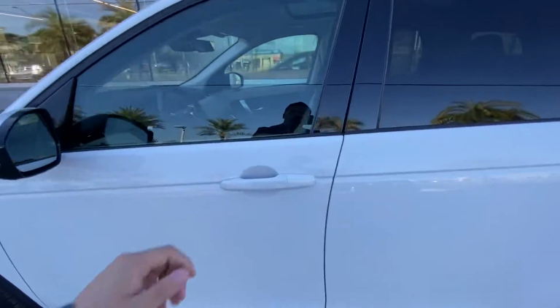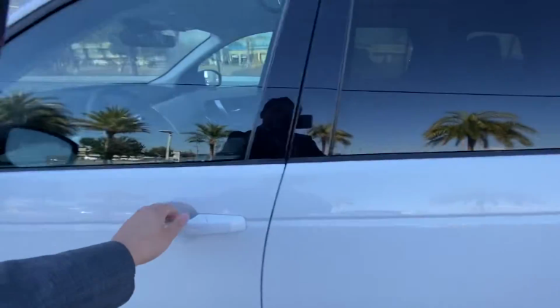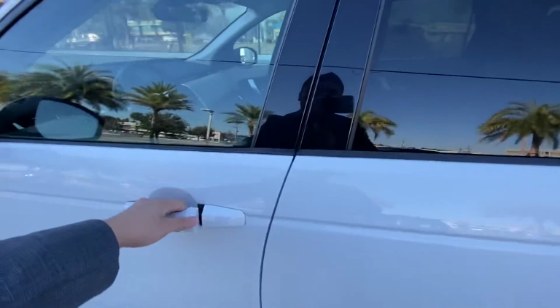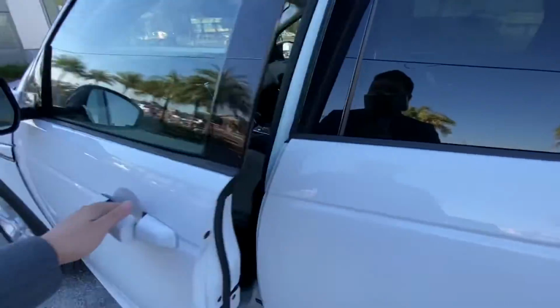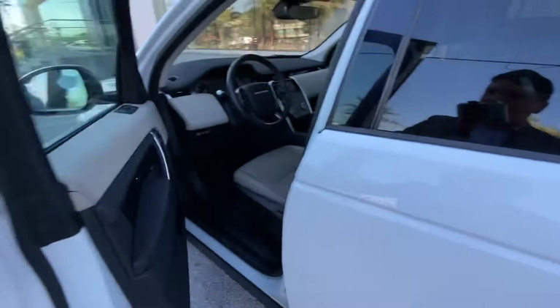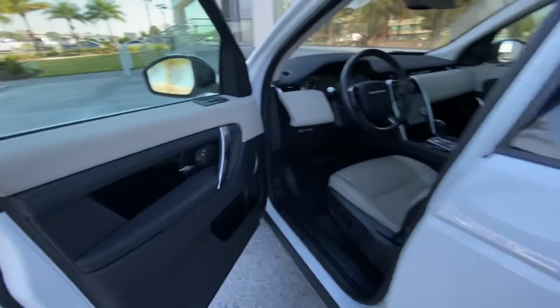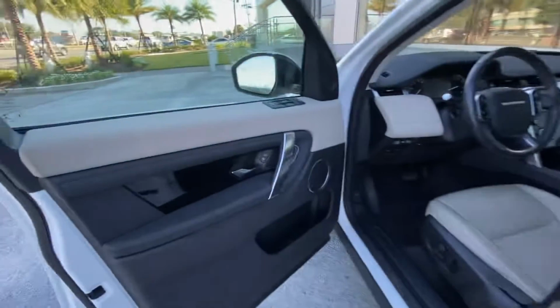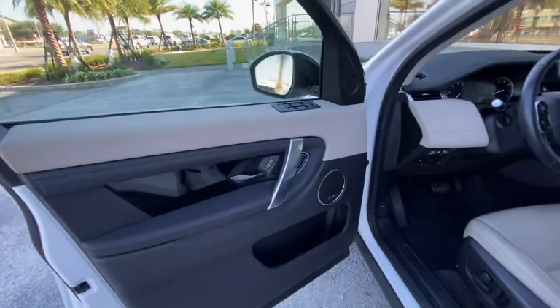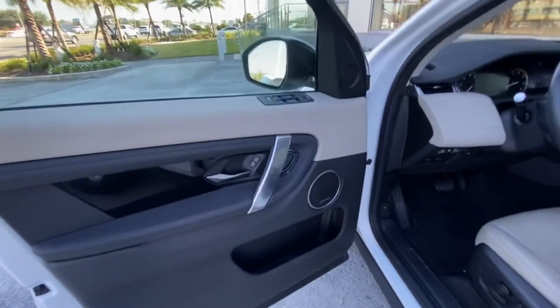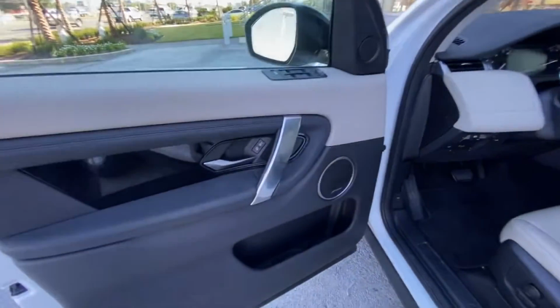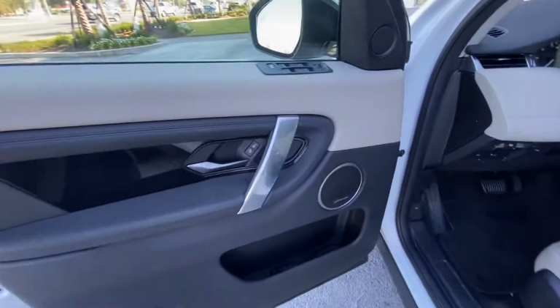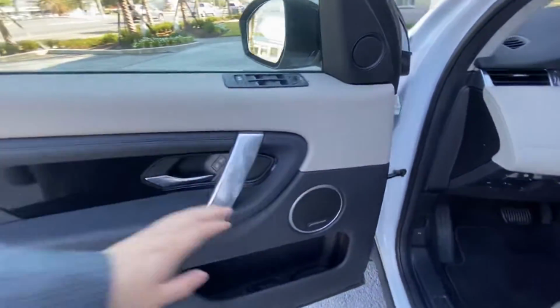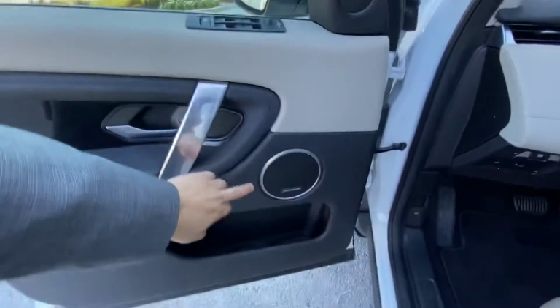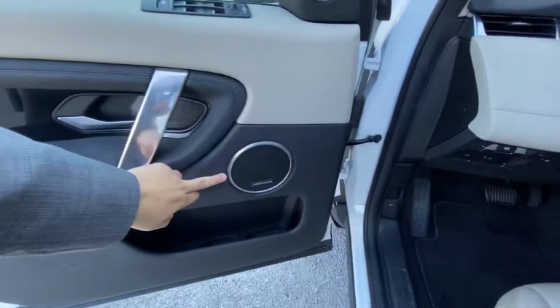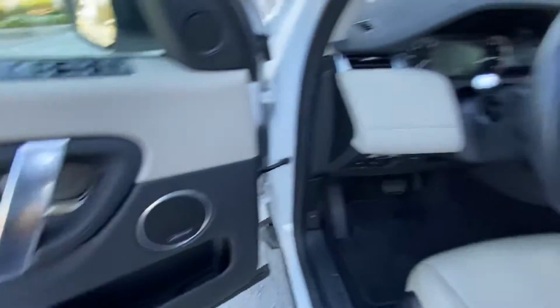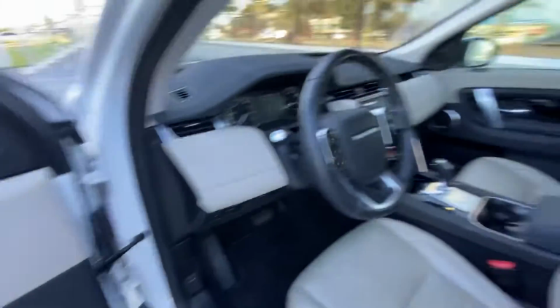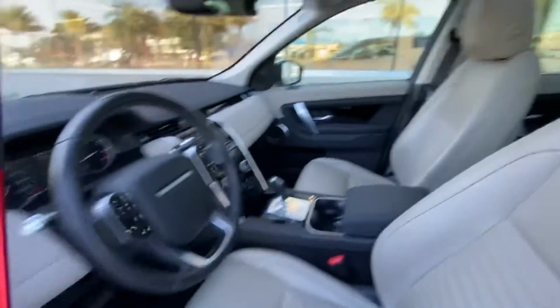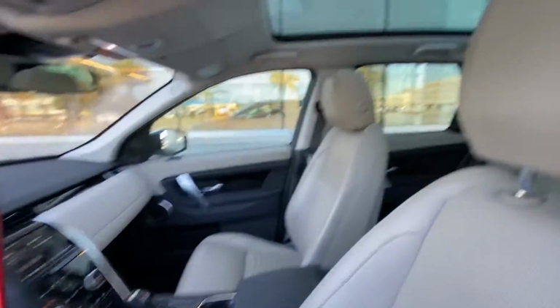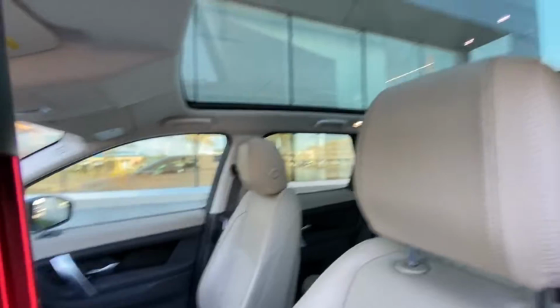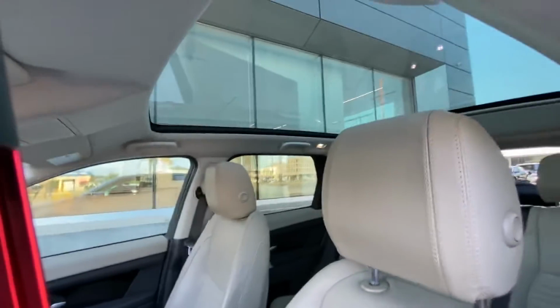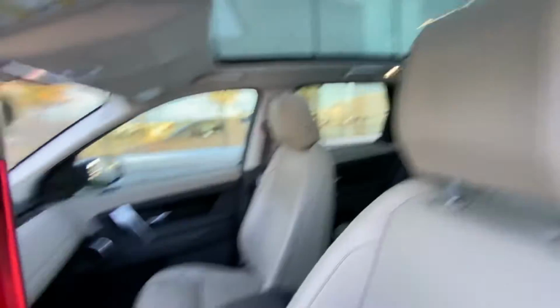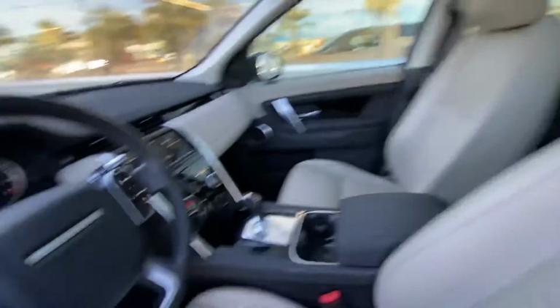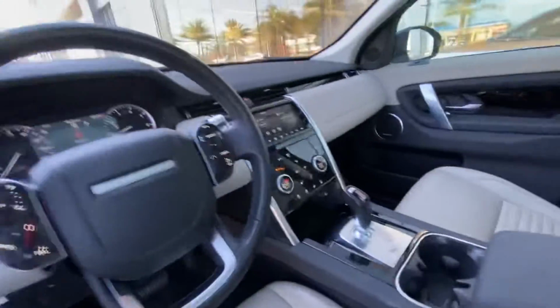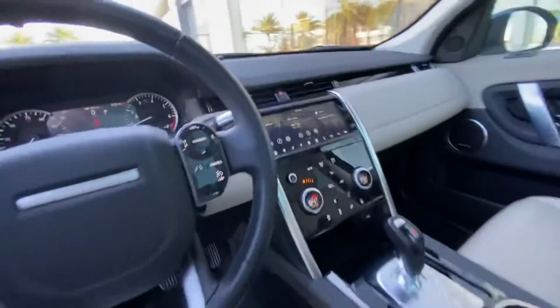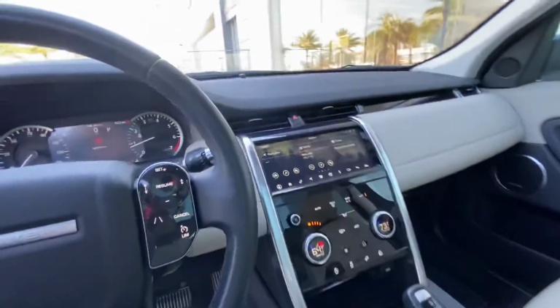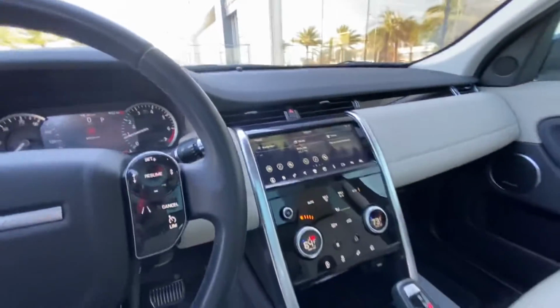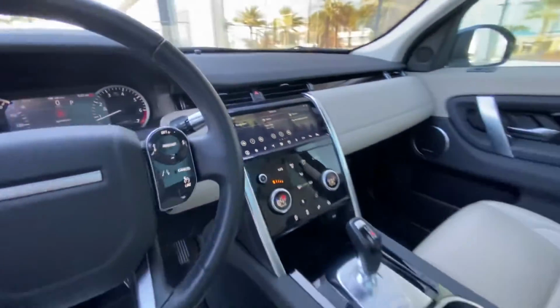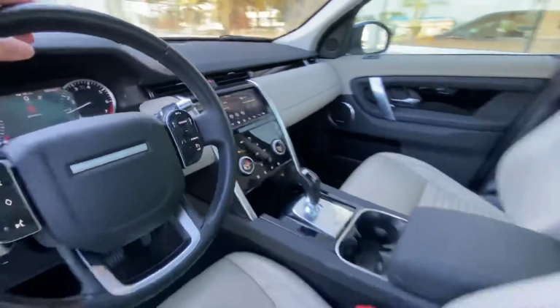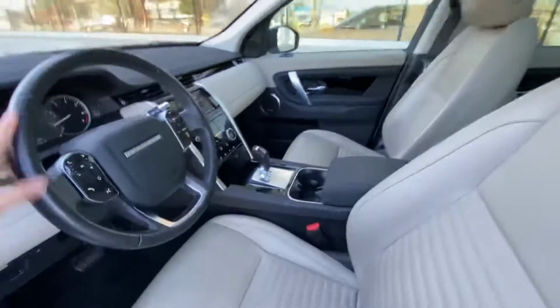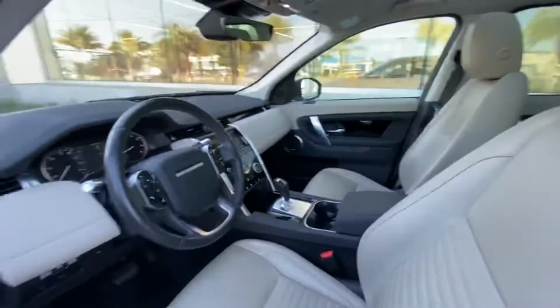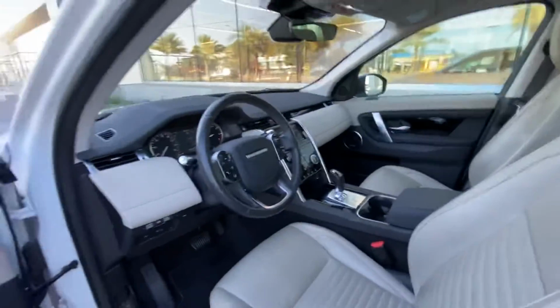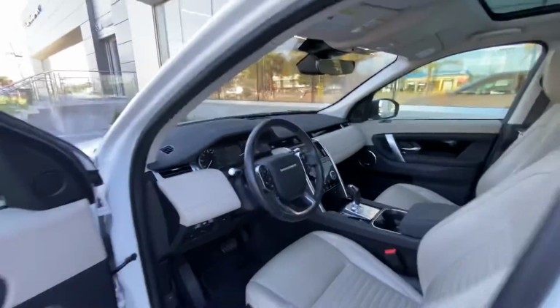If you follow me into the interior, we have a nice two-tone acorn black interior. It comes with the Meridian sound system, full panoramic roof, as well as a touchscreen display, and heated seats in the front.